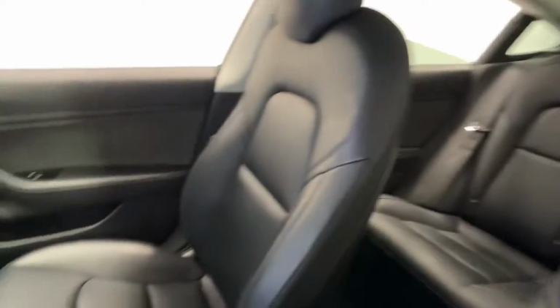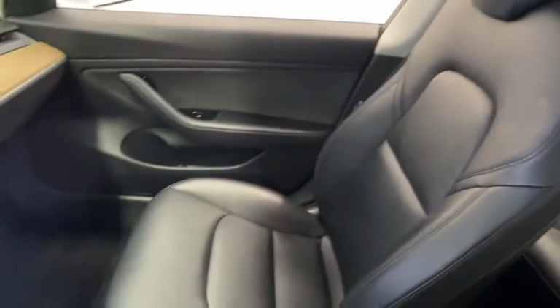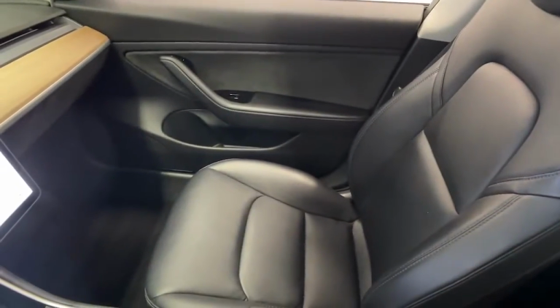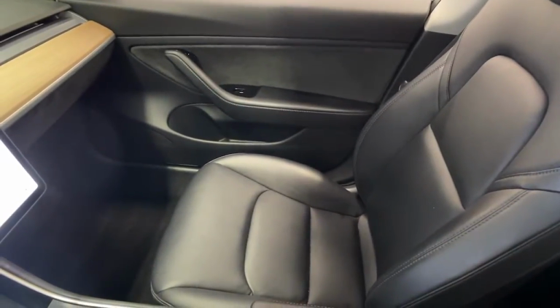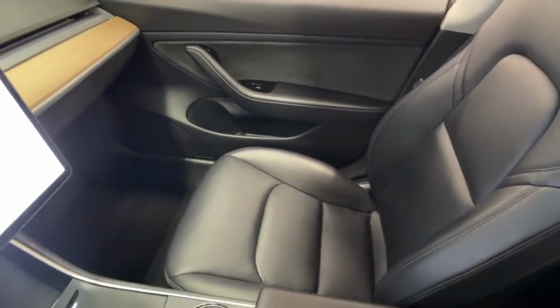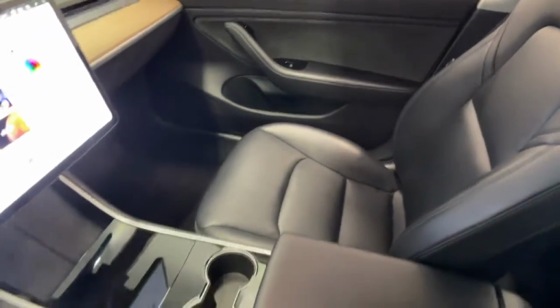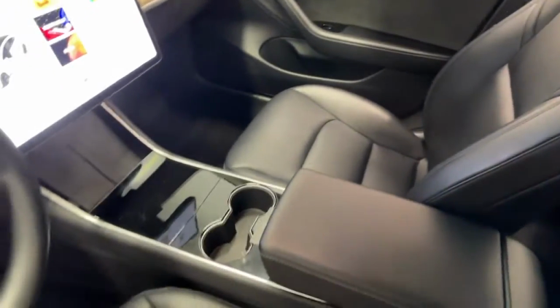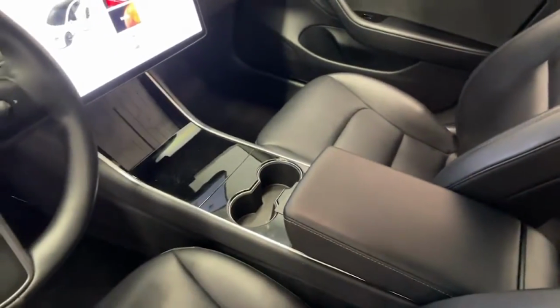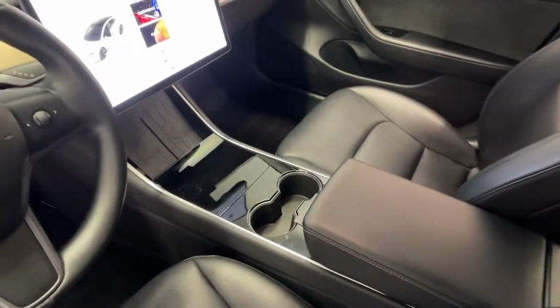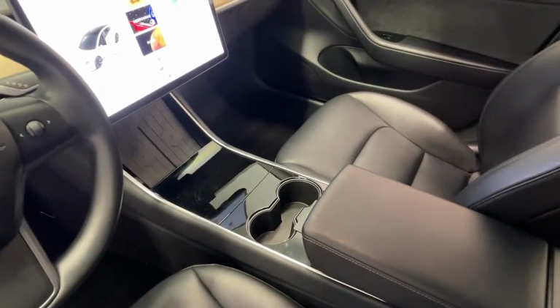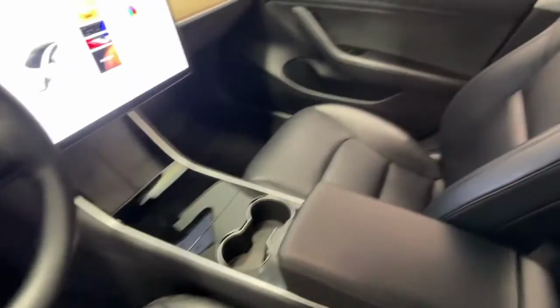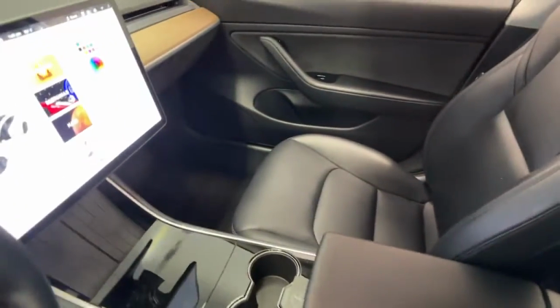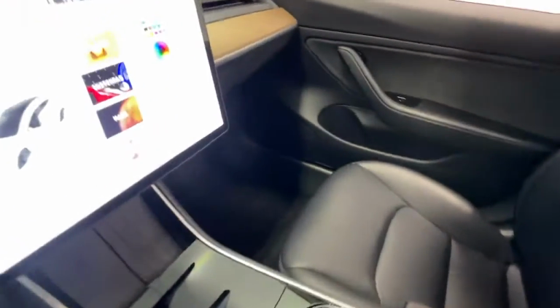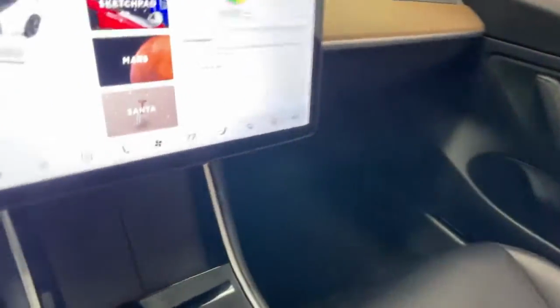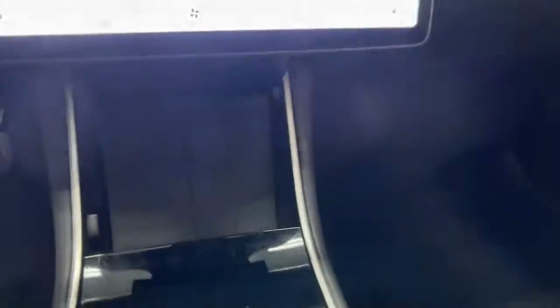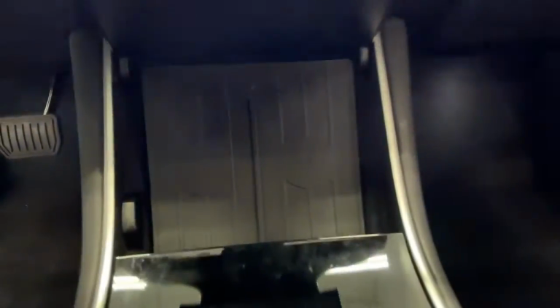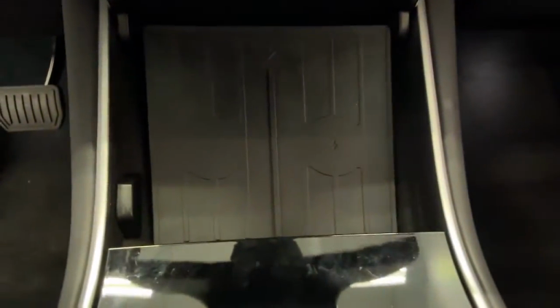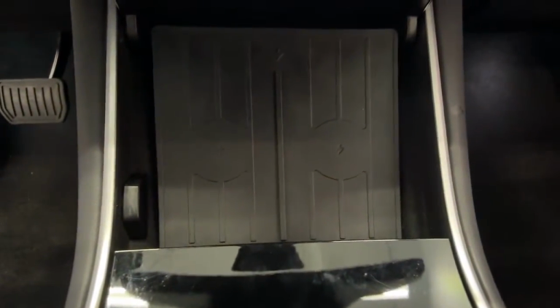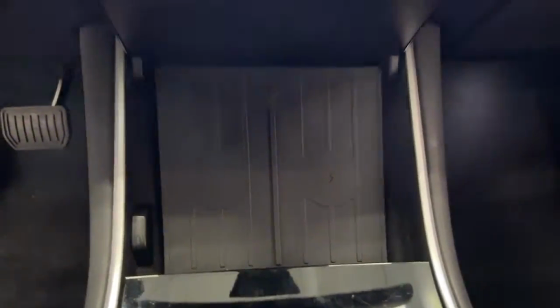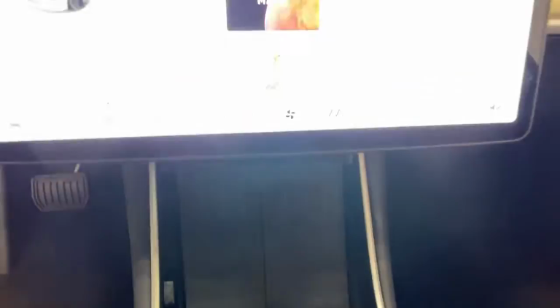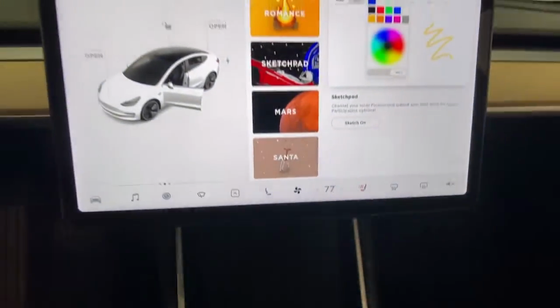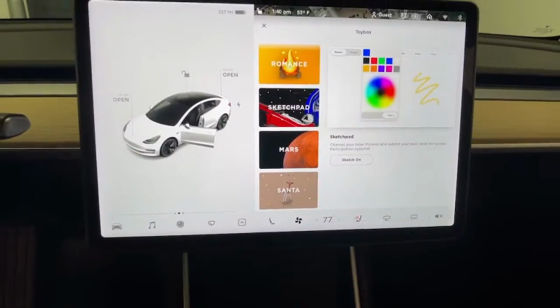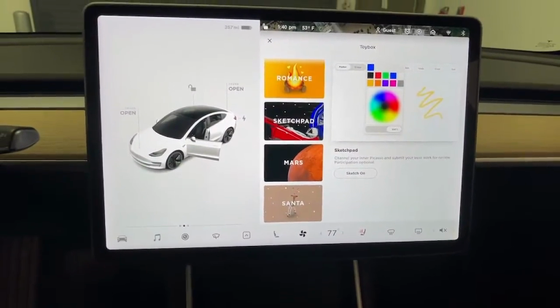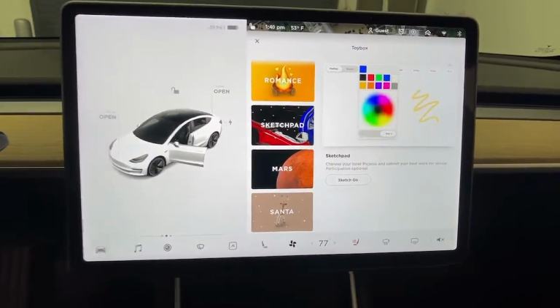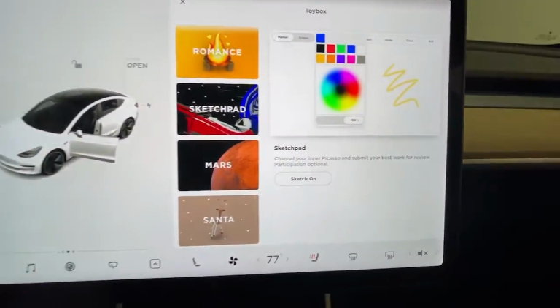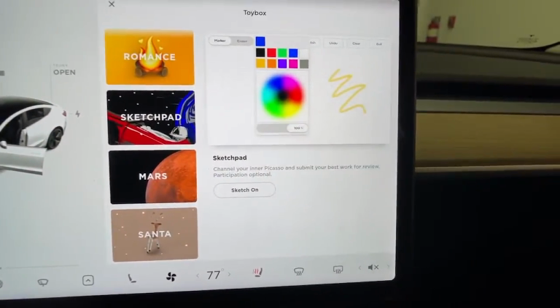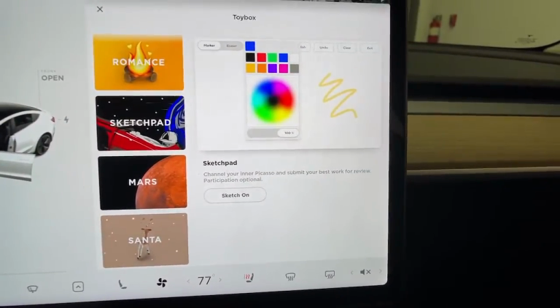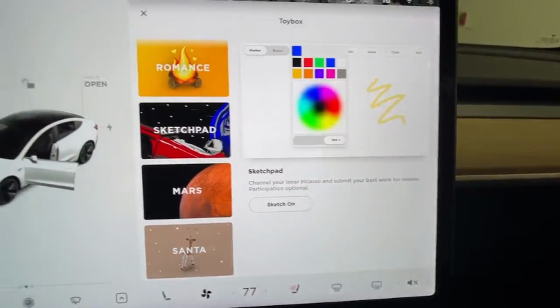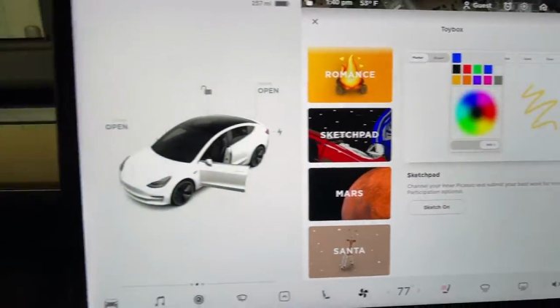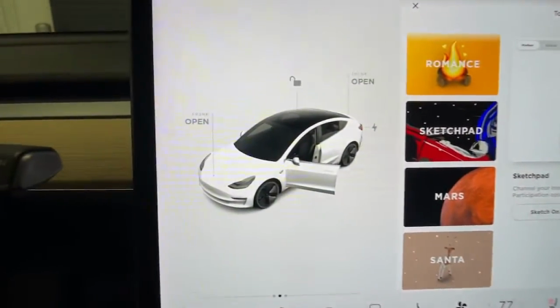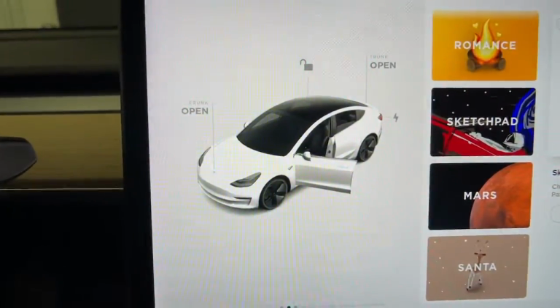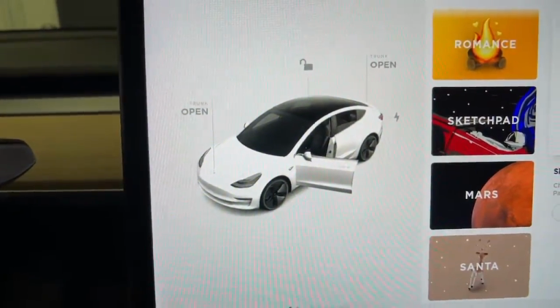These are just some of the great options this vehicle comes with: keyless entry, navigation system, electronic stability control, seat memory, trip computer, power windows, bucket seats, four-wheel disc brakes, and power steering.